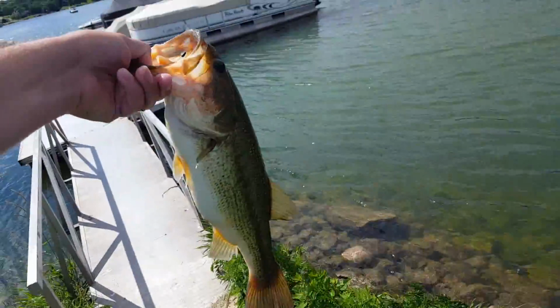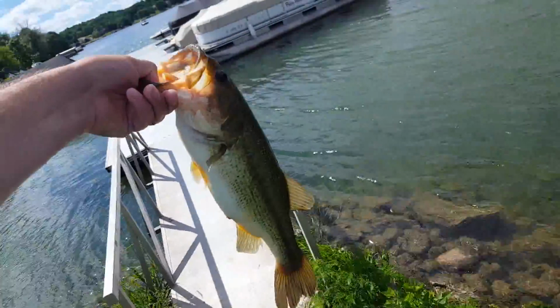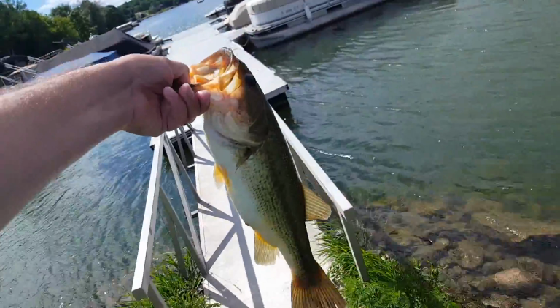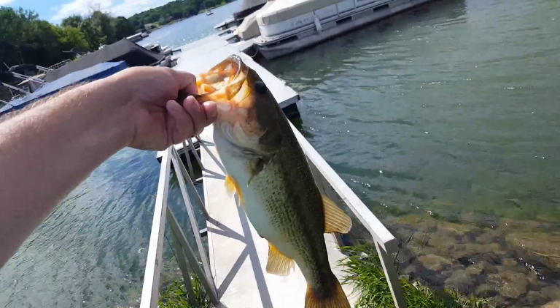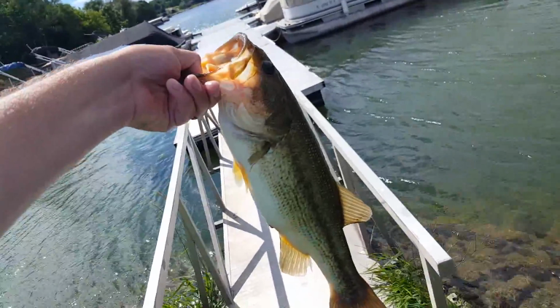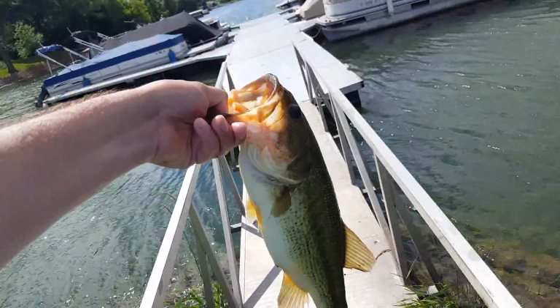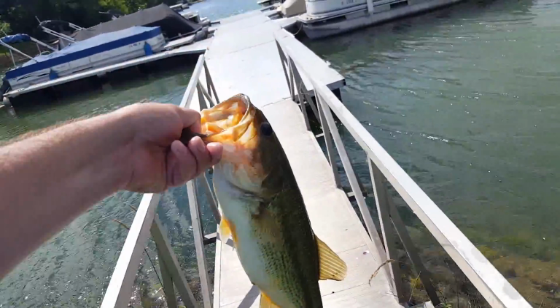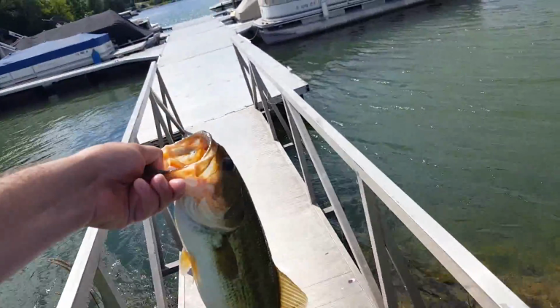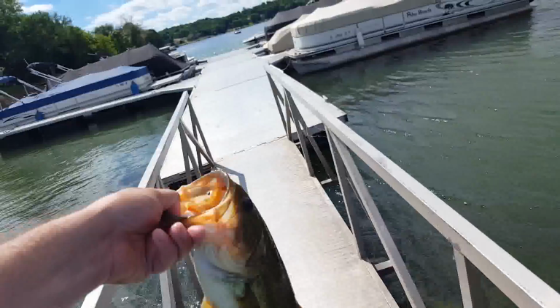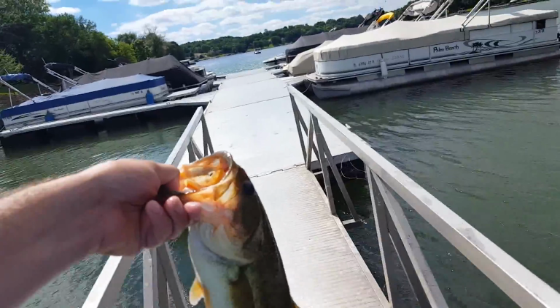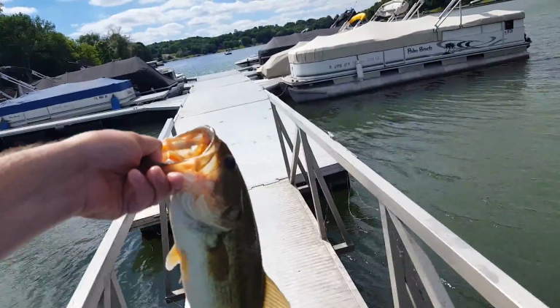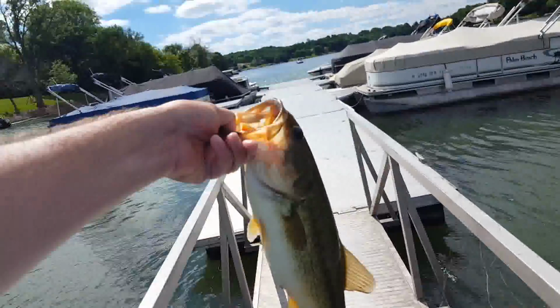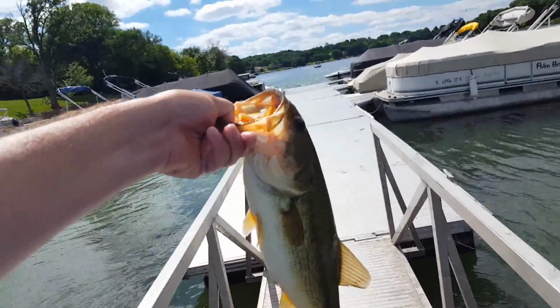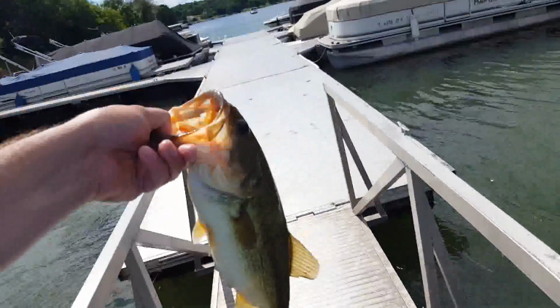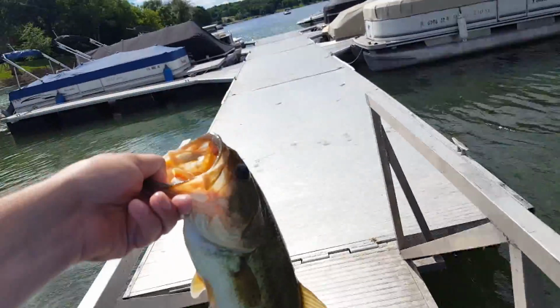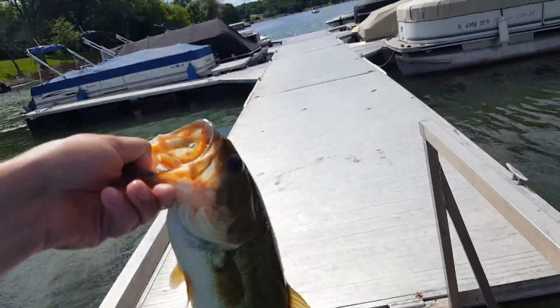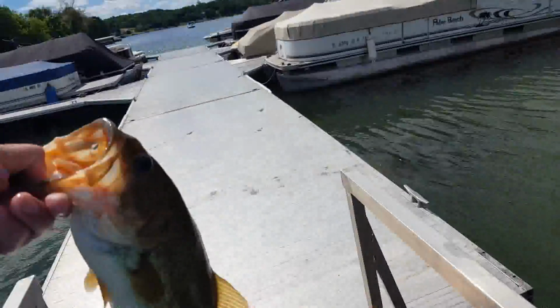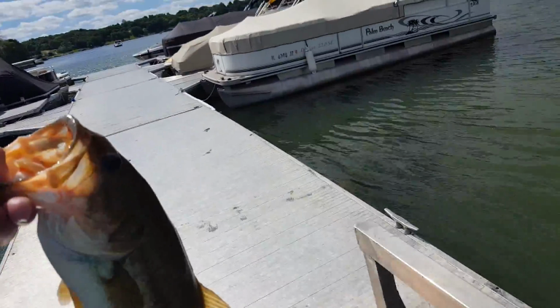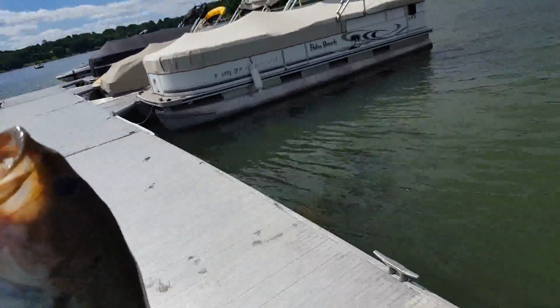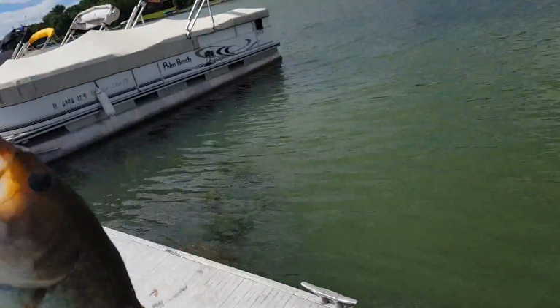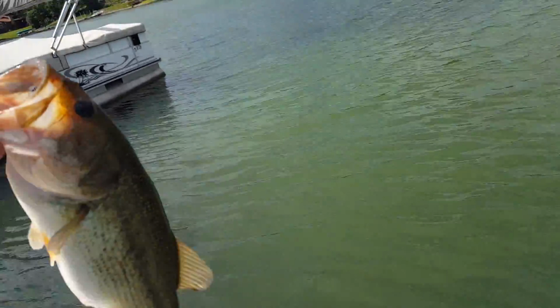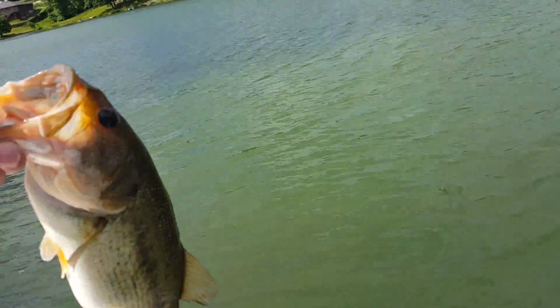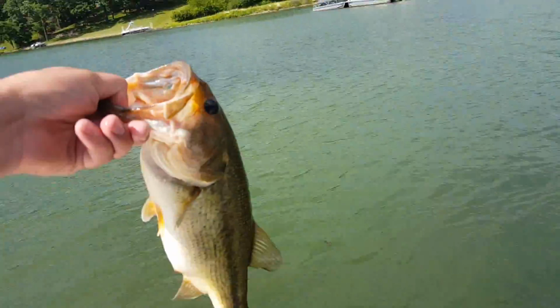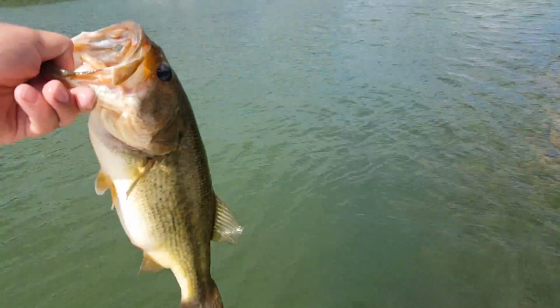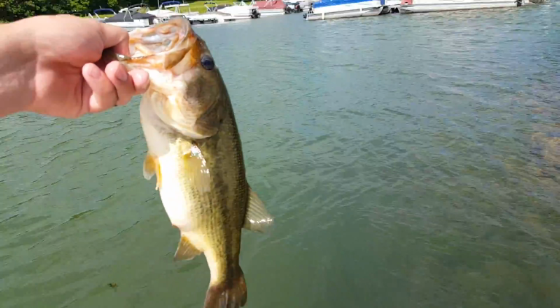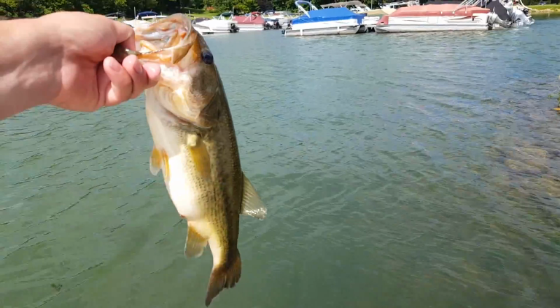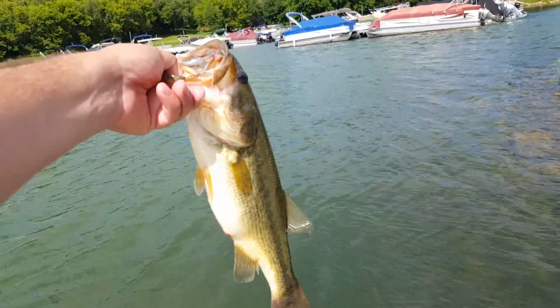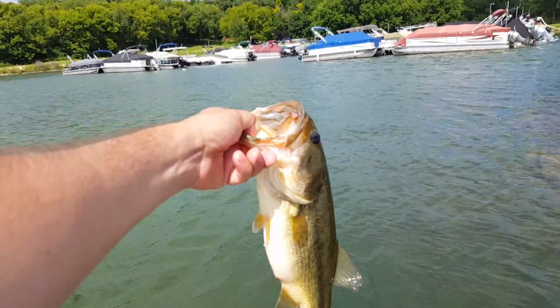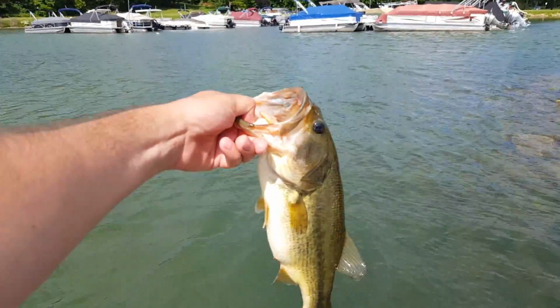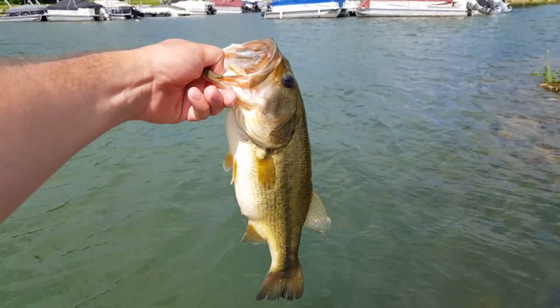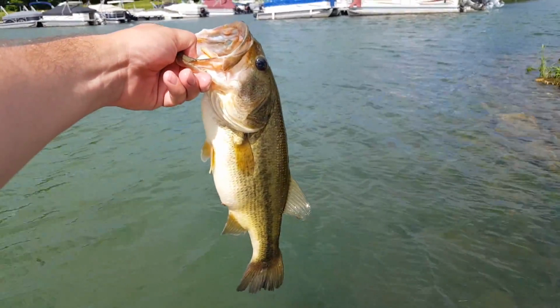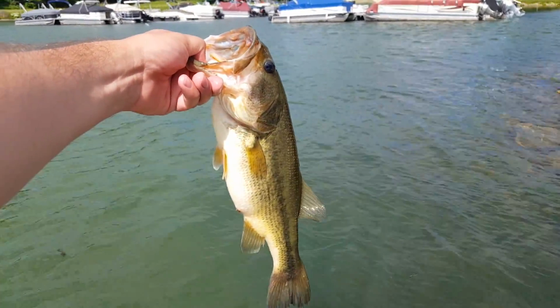Alrighty guys, I'm going to go down here for the release, go down where I can actually reach down on them, you know. Good largemouth guys!